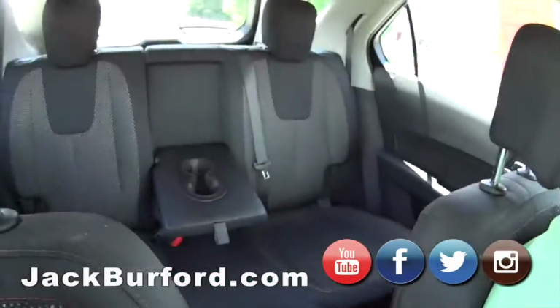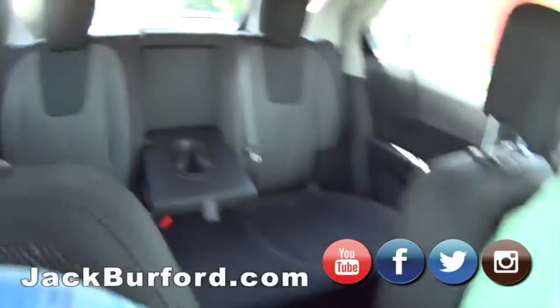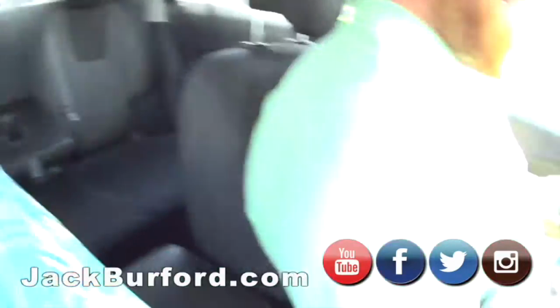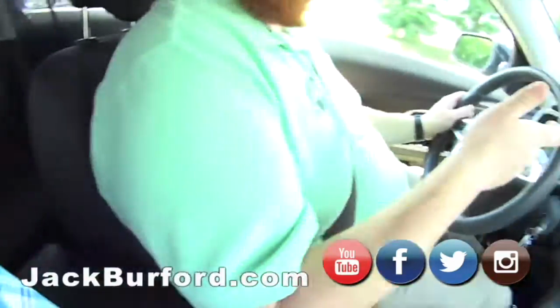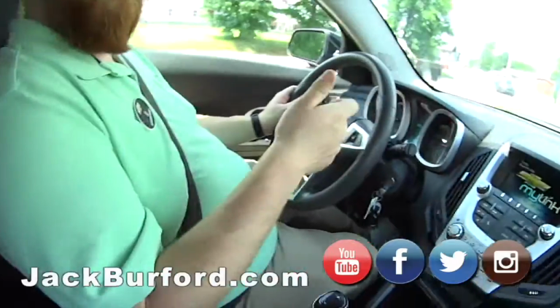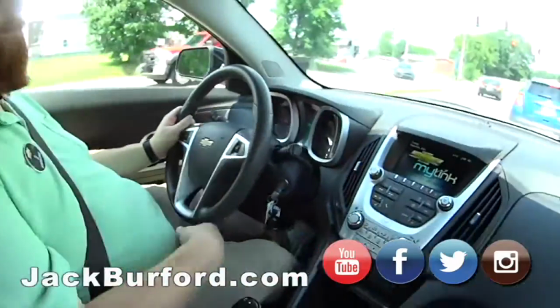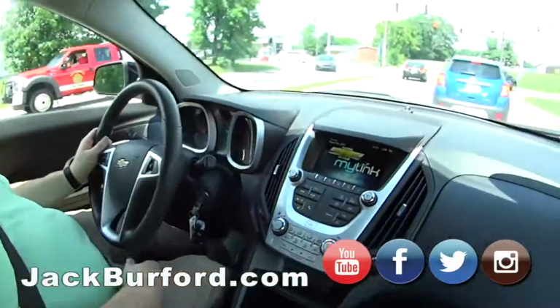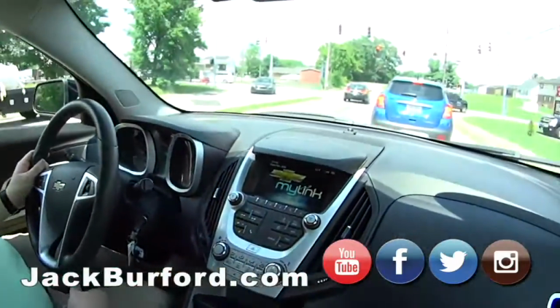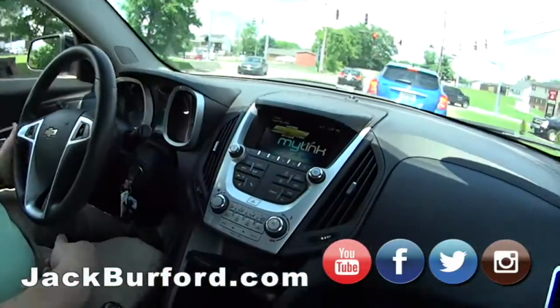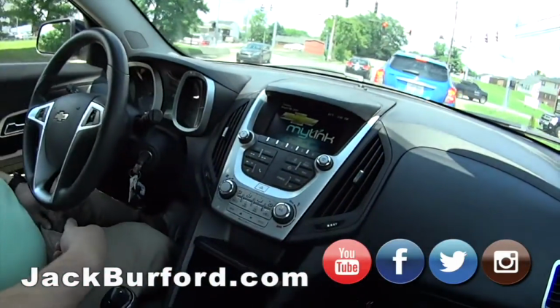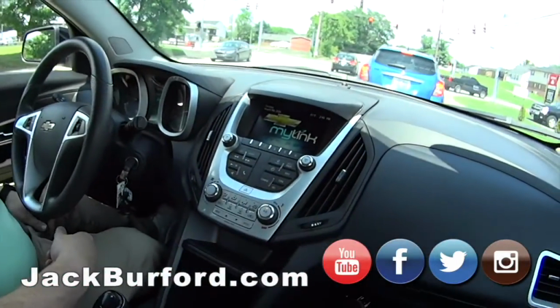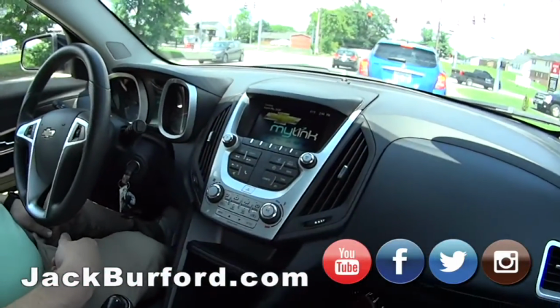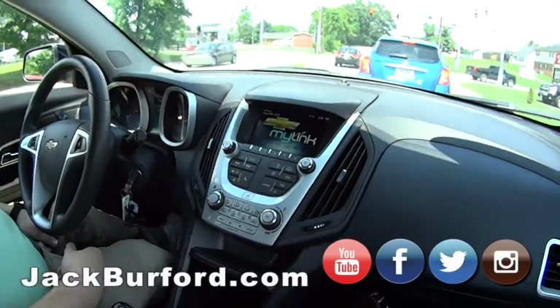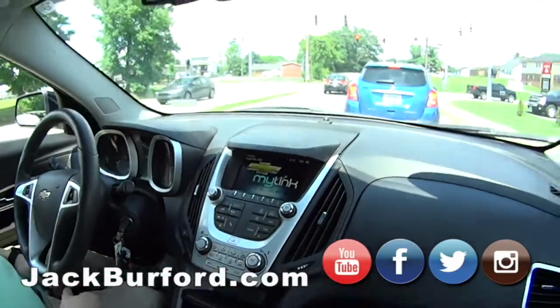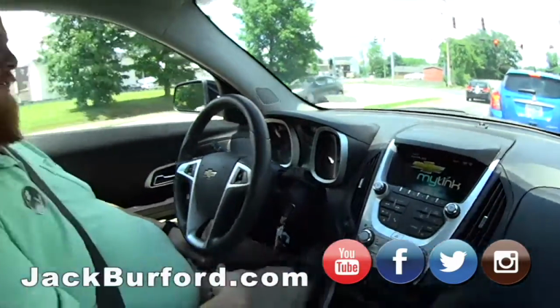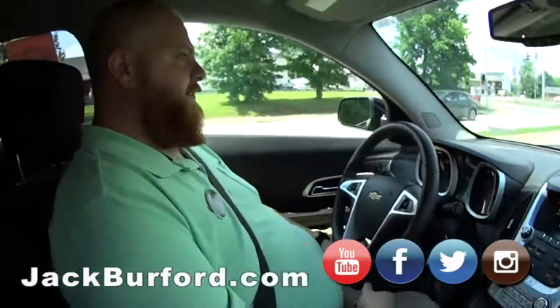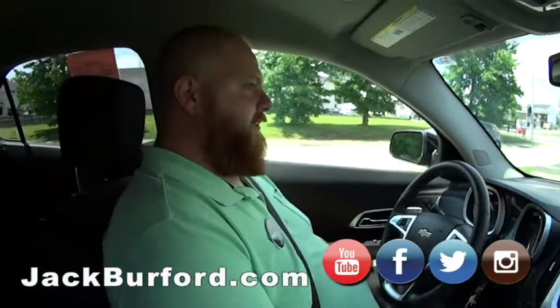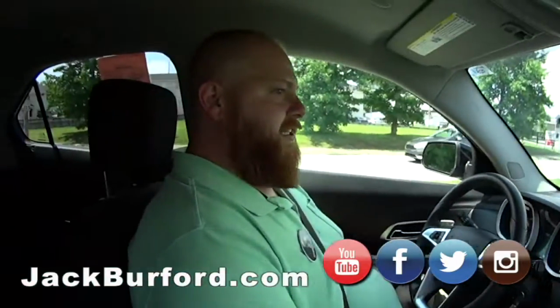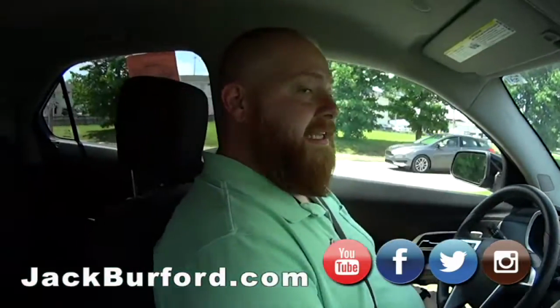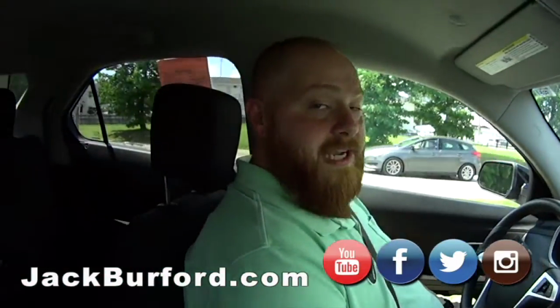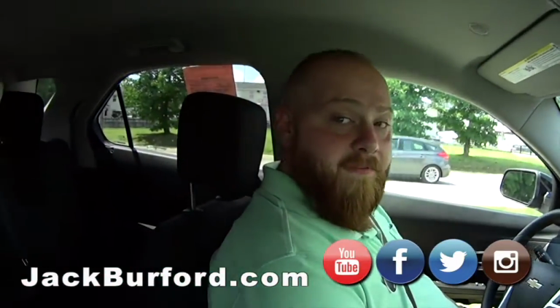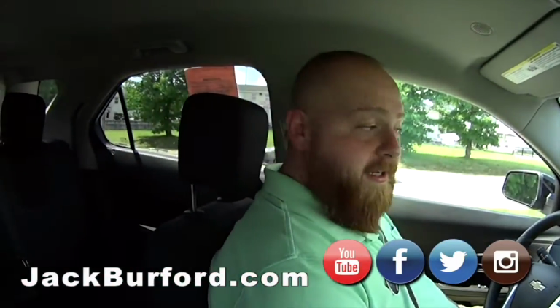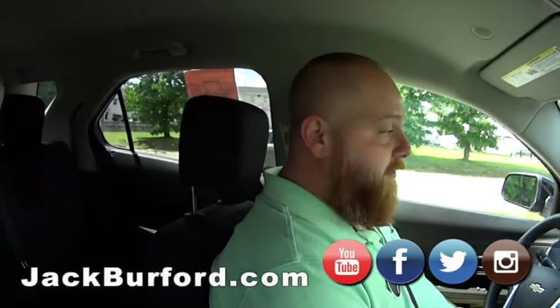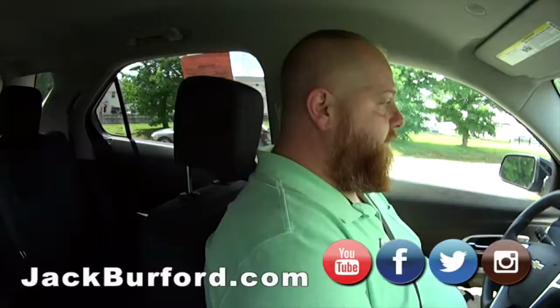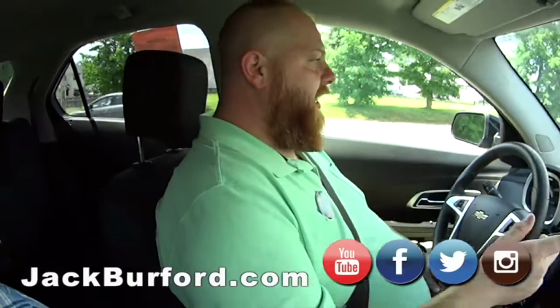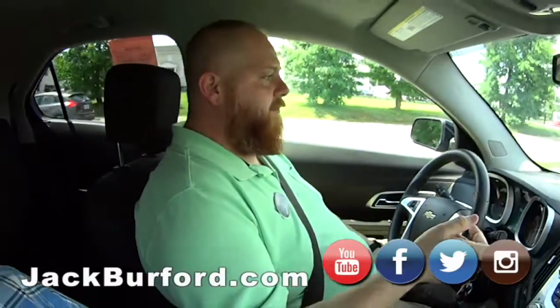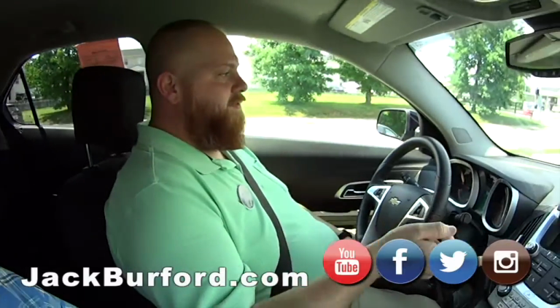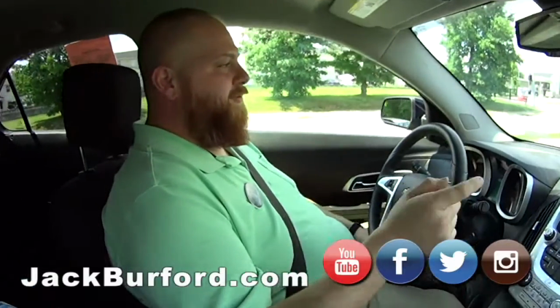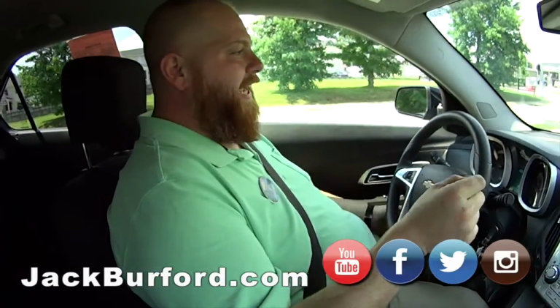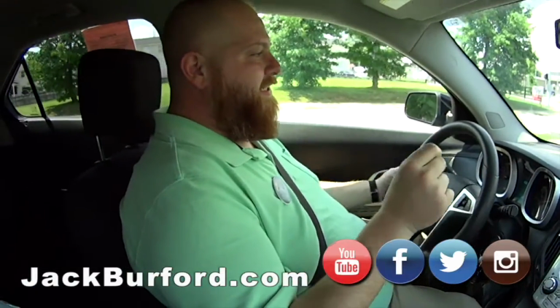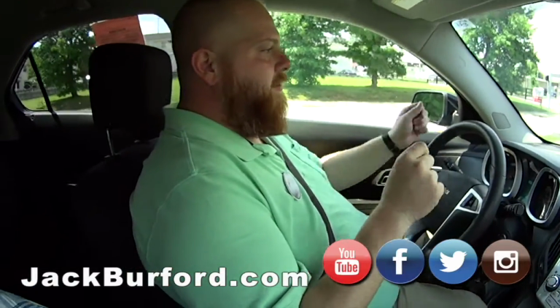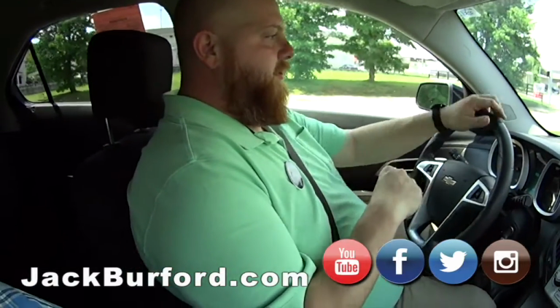I like it. Black in color. Cool. Everybody needs to check us out at jackburford.com. Stock number on this one is 3802.